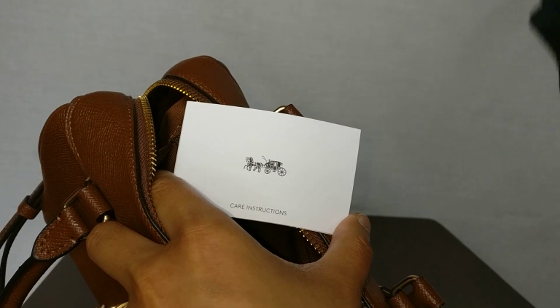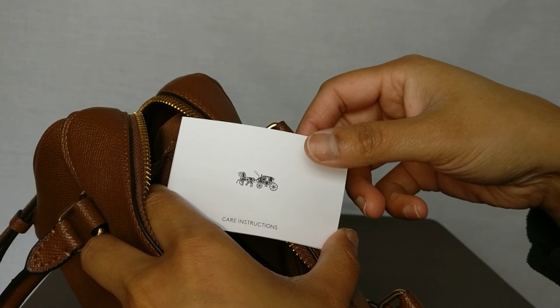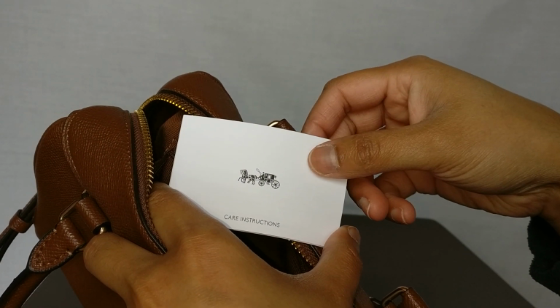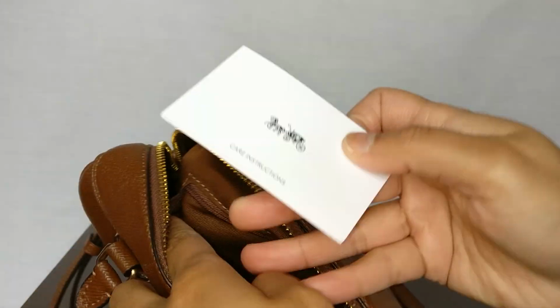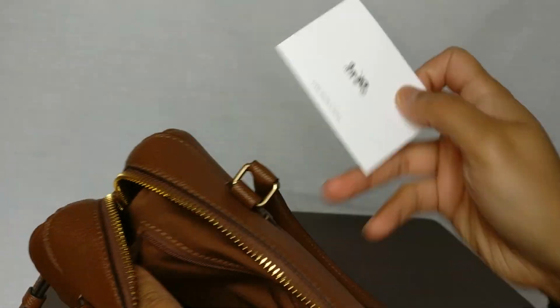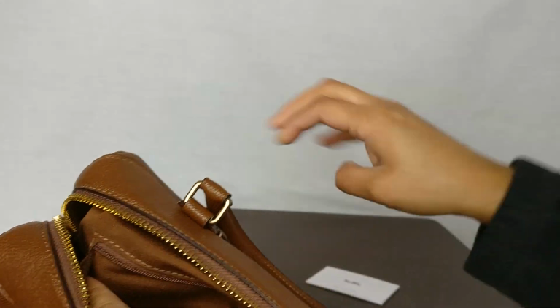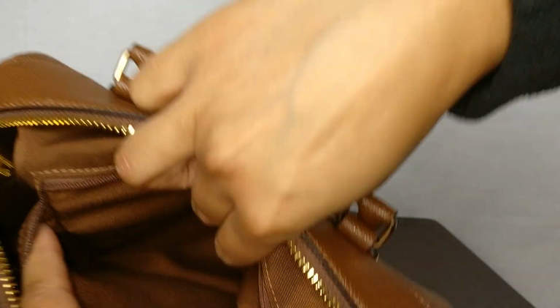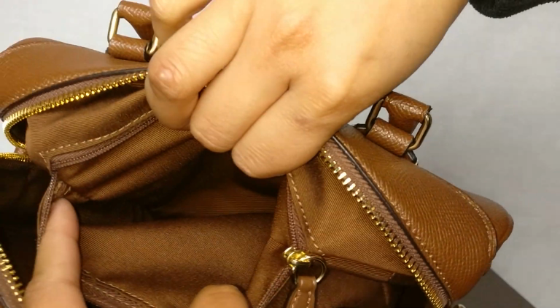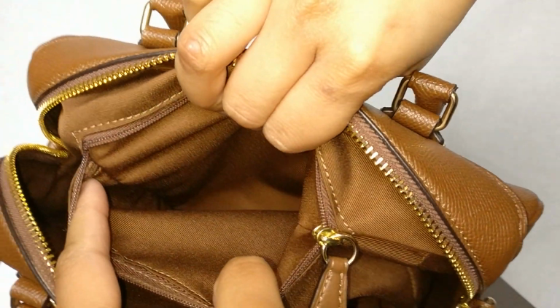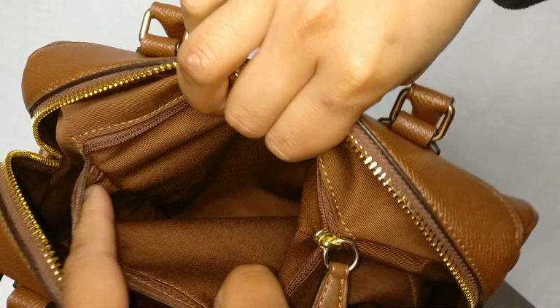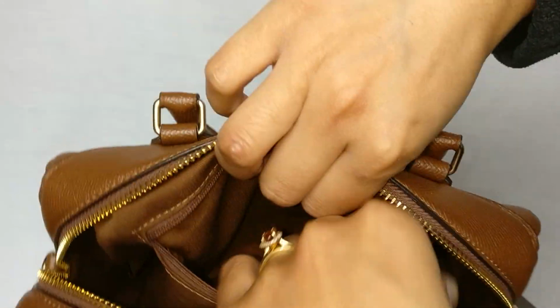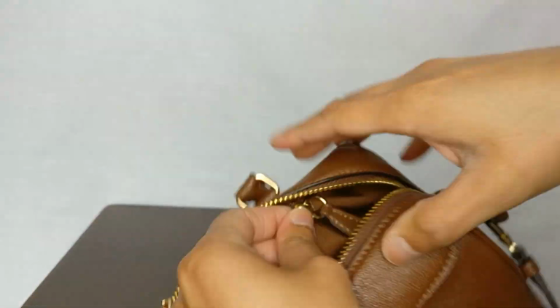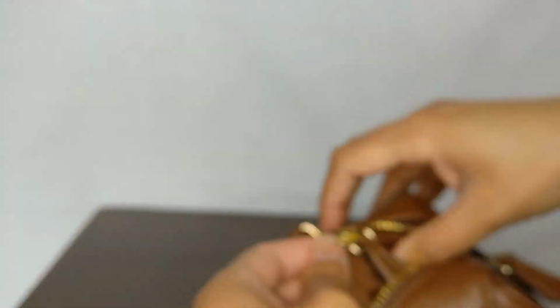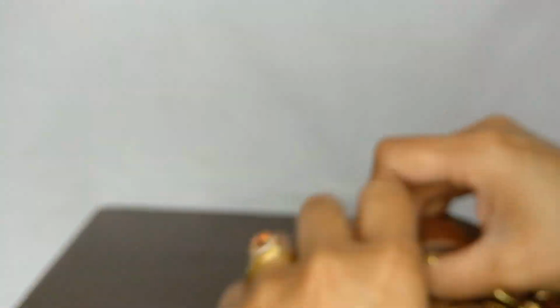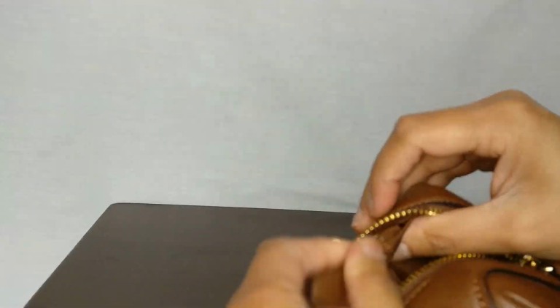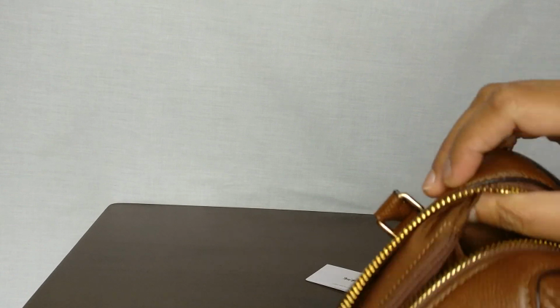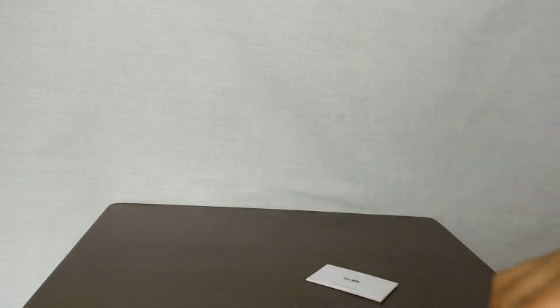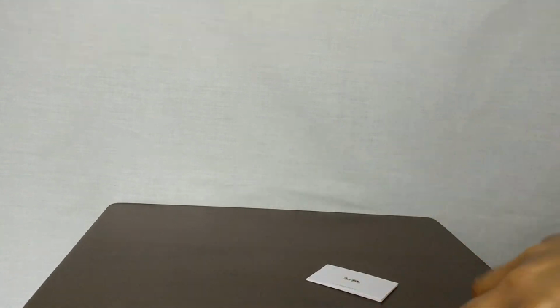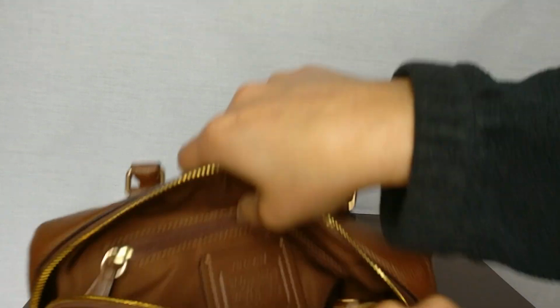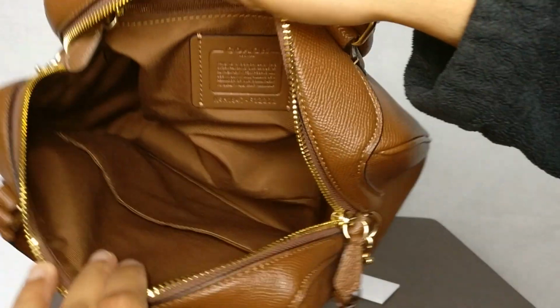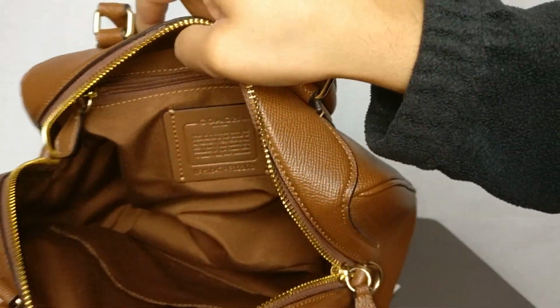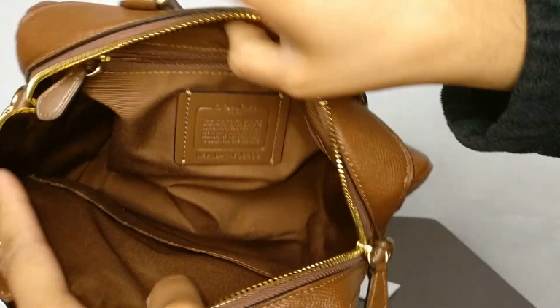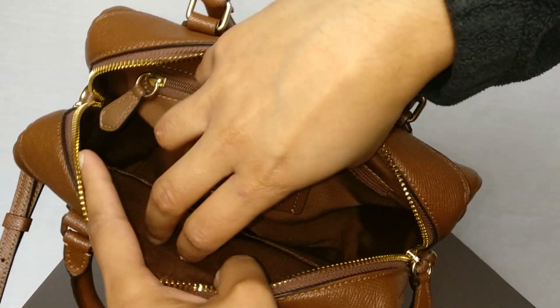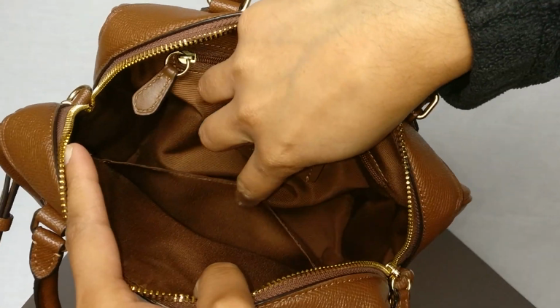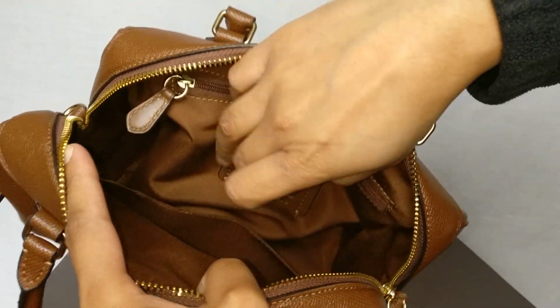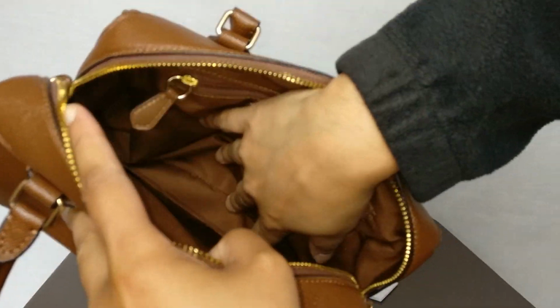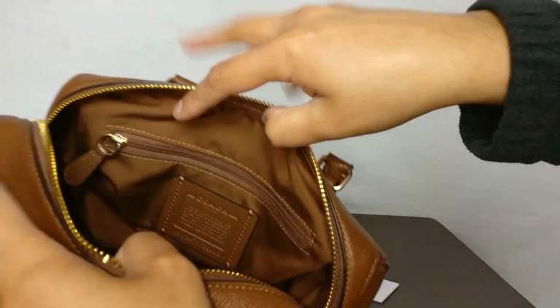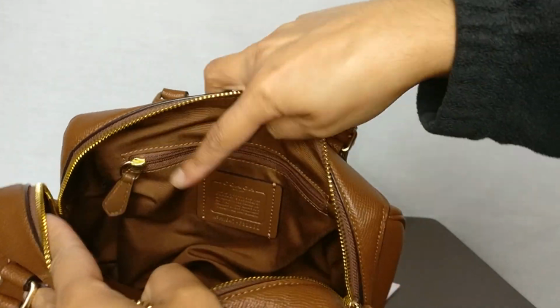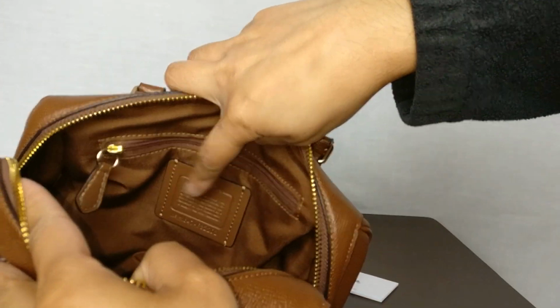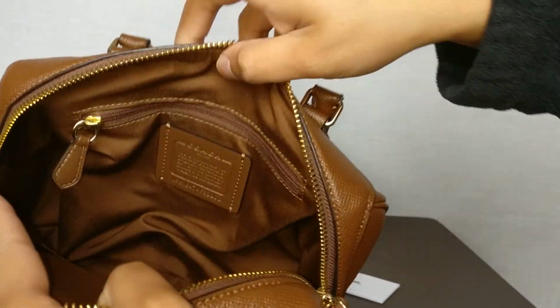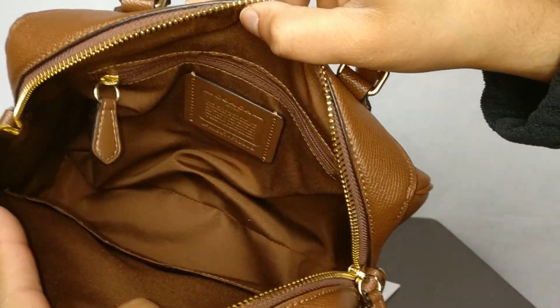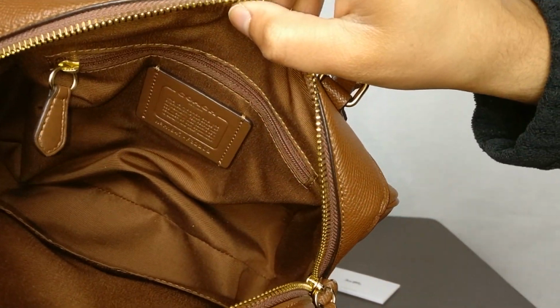The seller did leave the care instructions, which was kind of nice. Then you just have a slip pocket down there. The interior is pretty simple but functional — you can use the slip pocket for maybe a wallet, and the back zip pocket for some catch-all stuff.